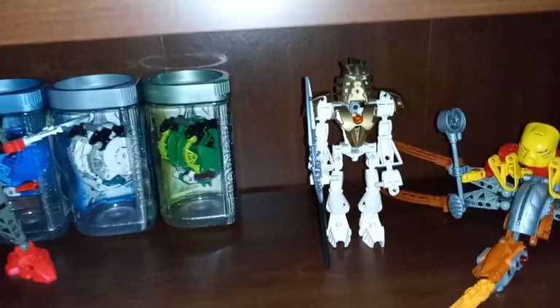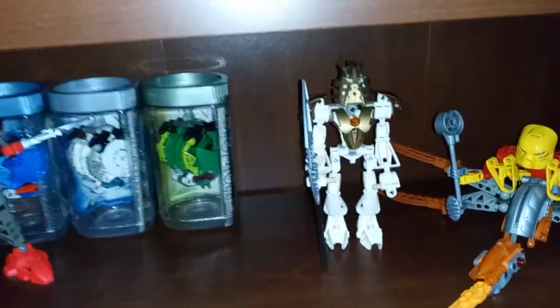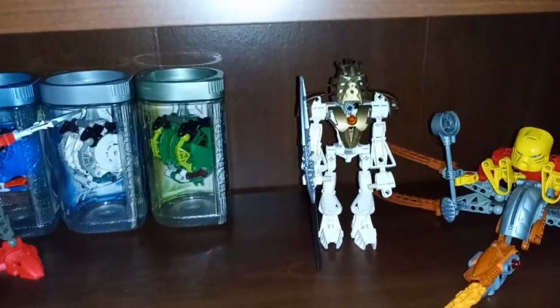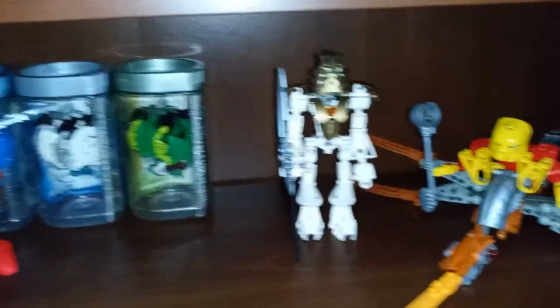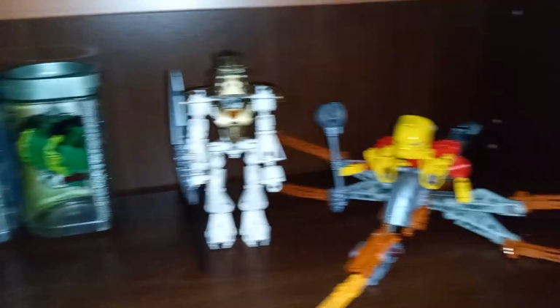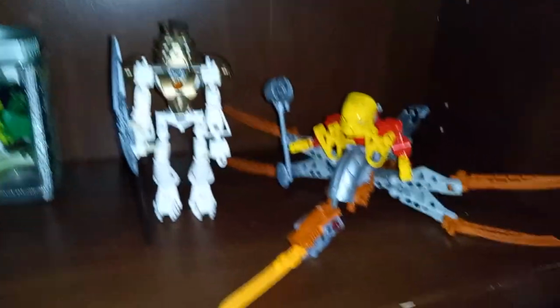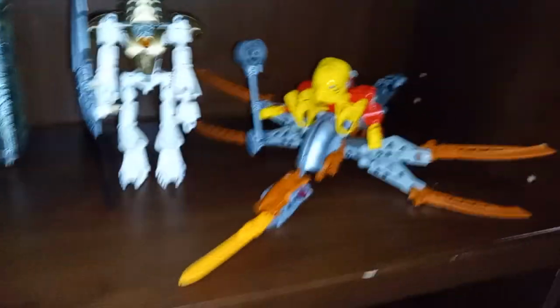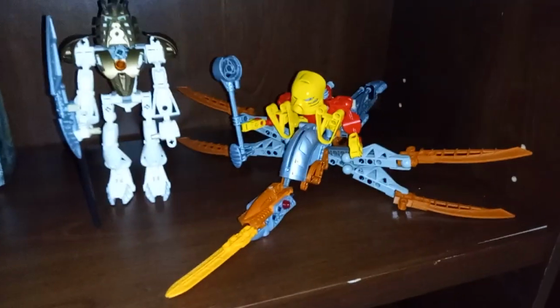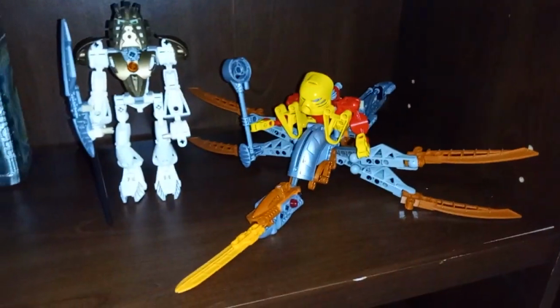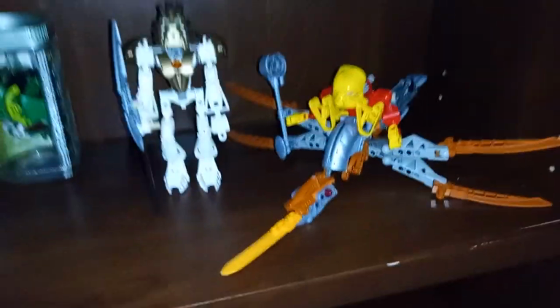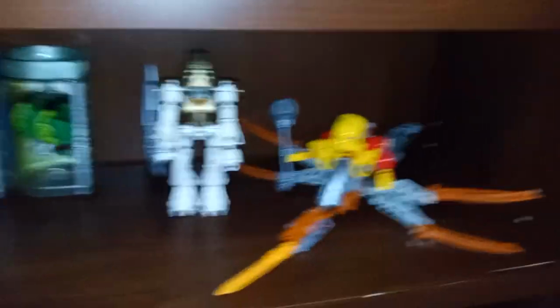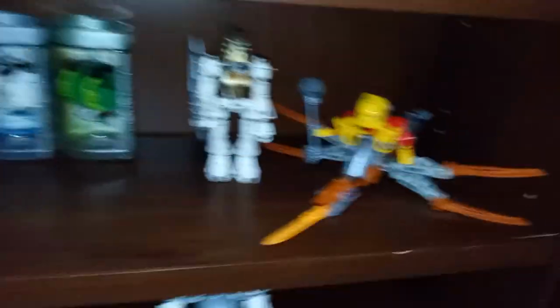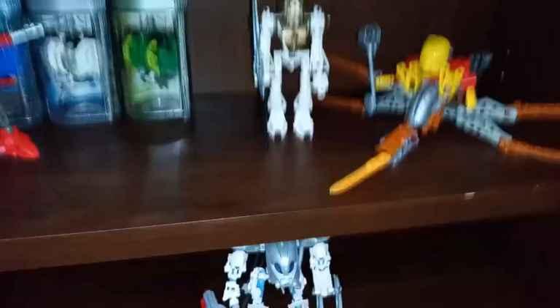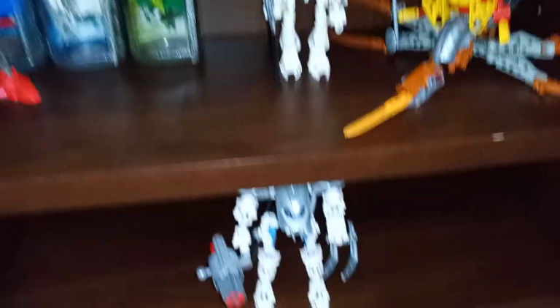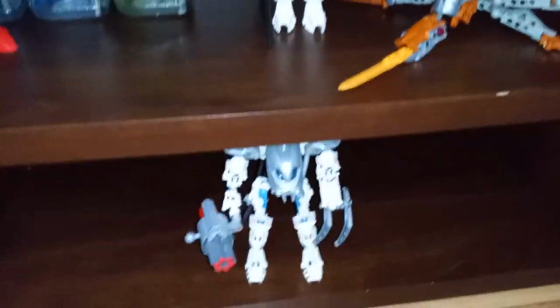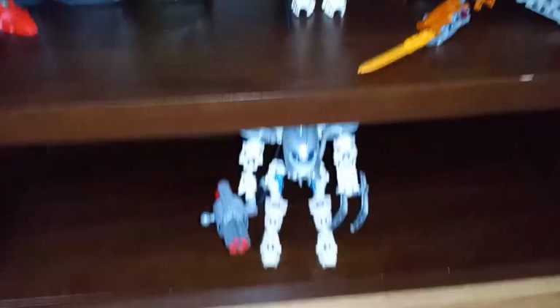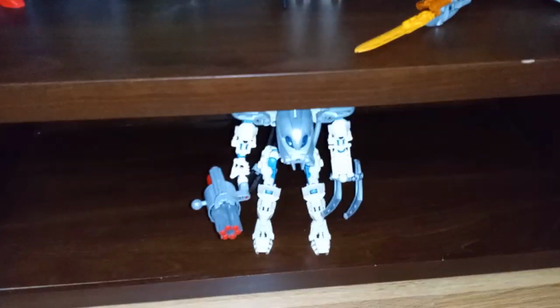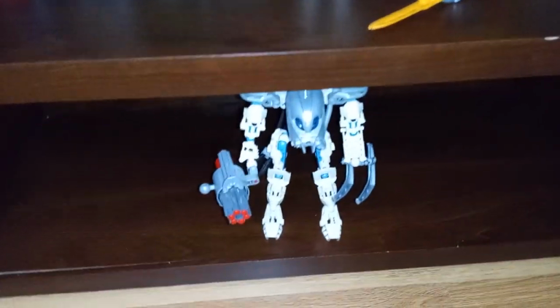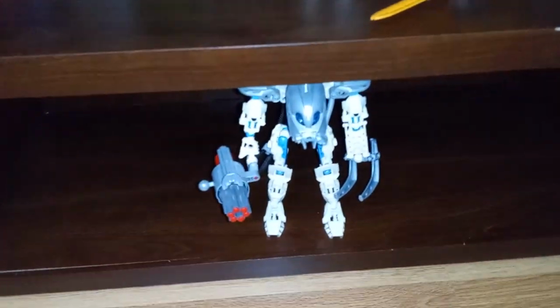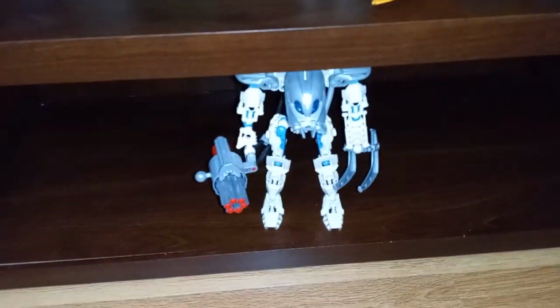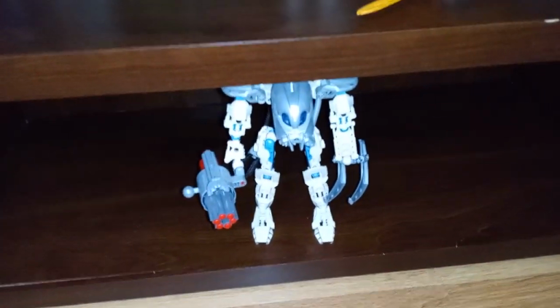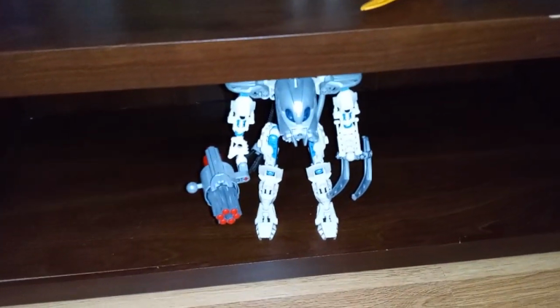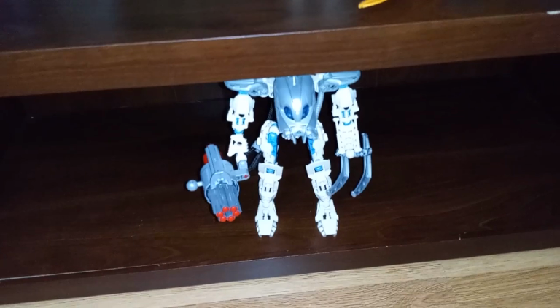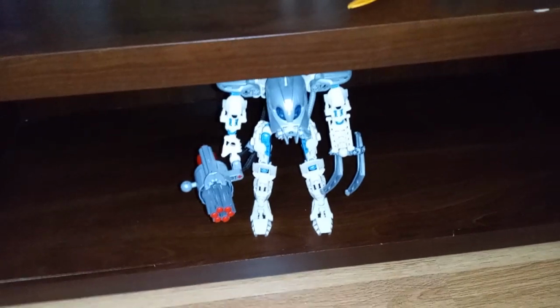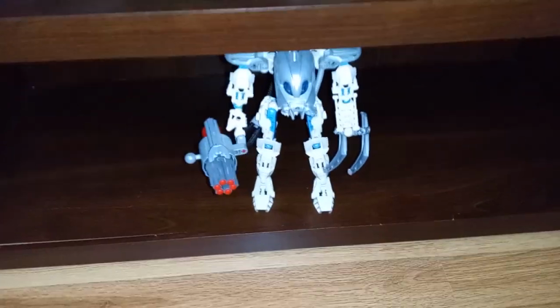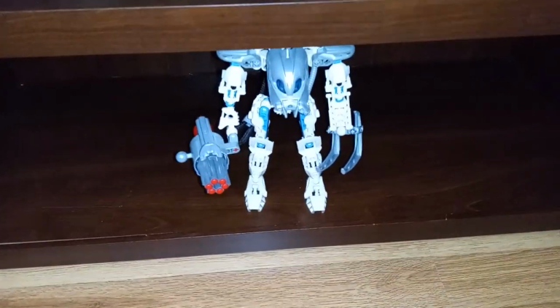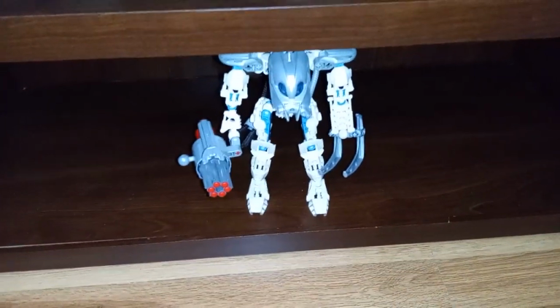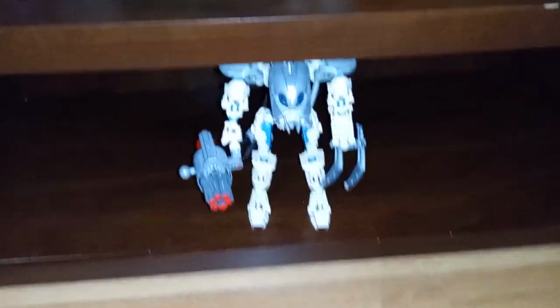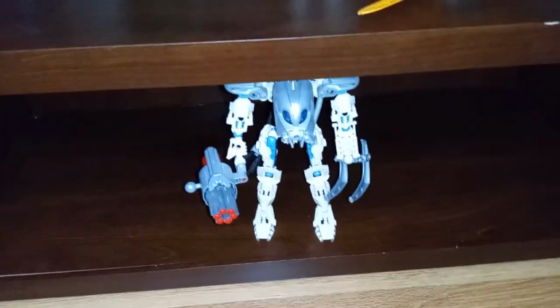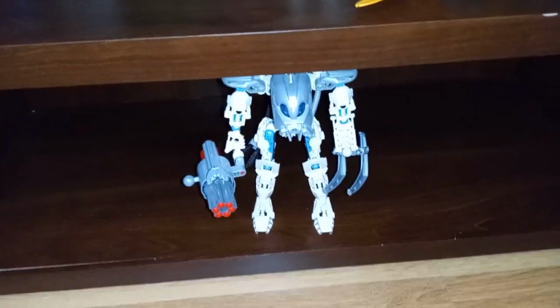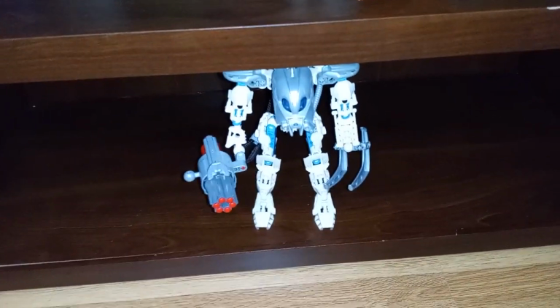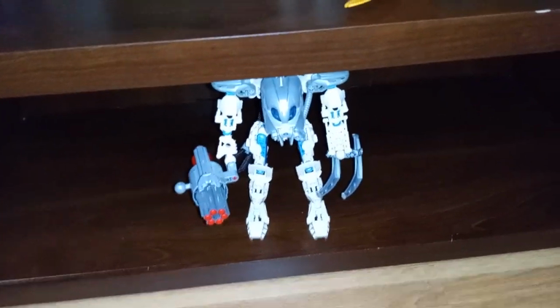Then here's Takanuva, a Jala with the Gukko Bird. And down here, all by himself, the best Bionicle character ever if you ask me — I have Toa Mata Nui.